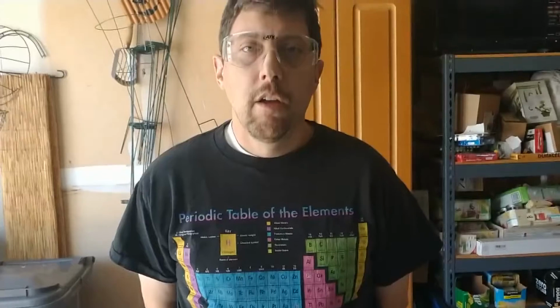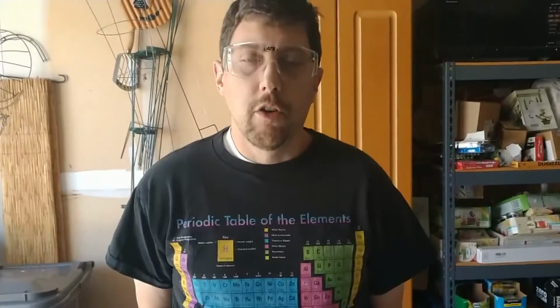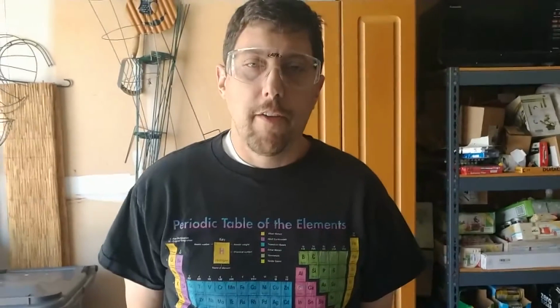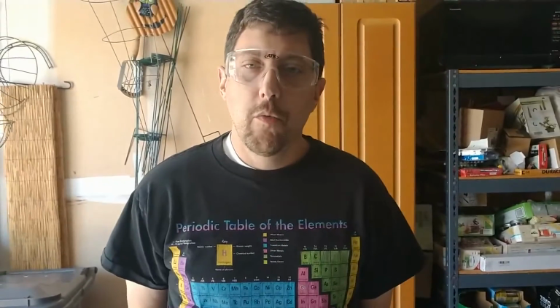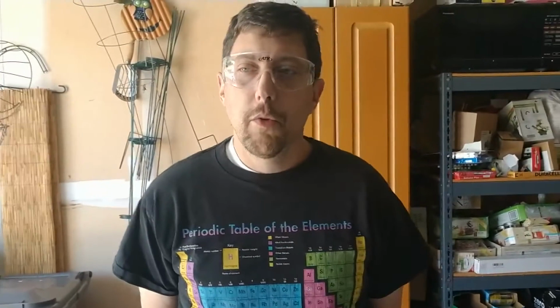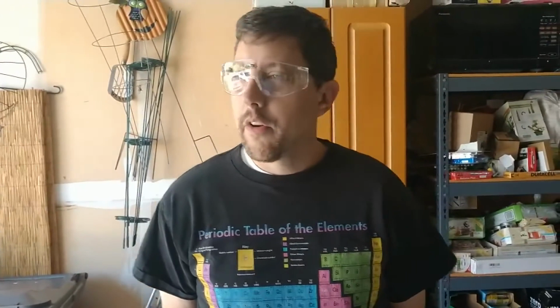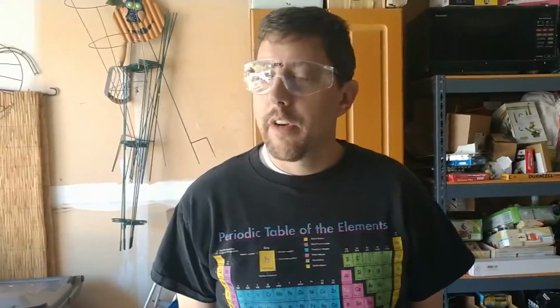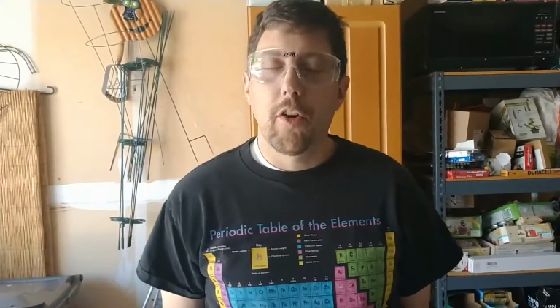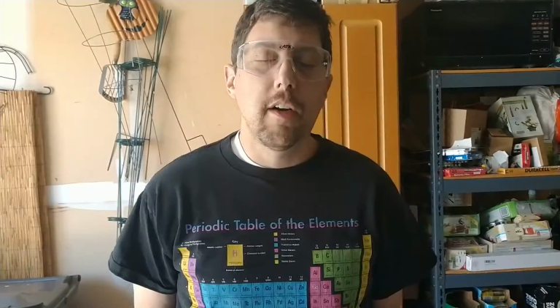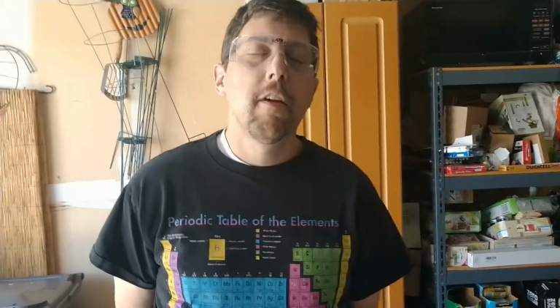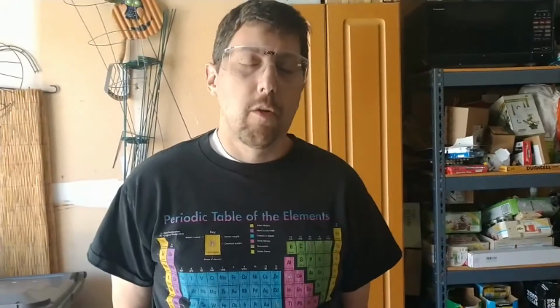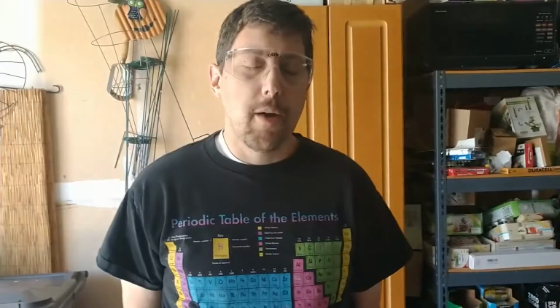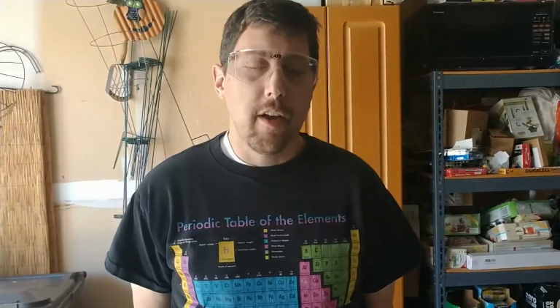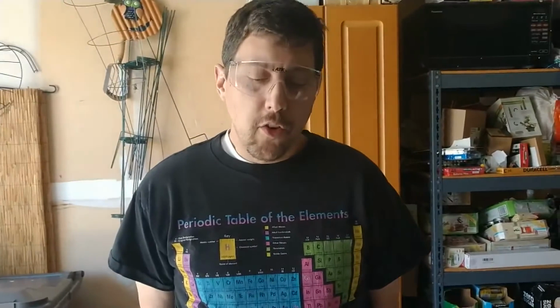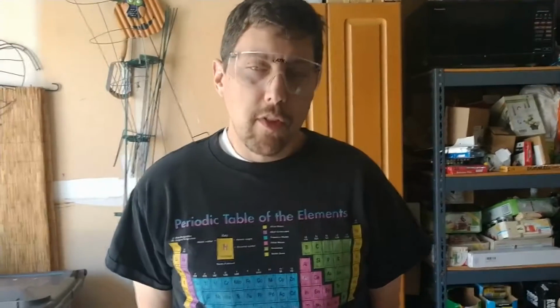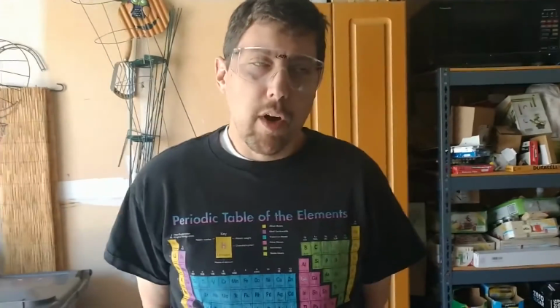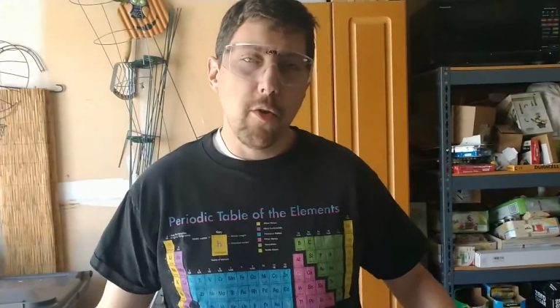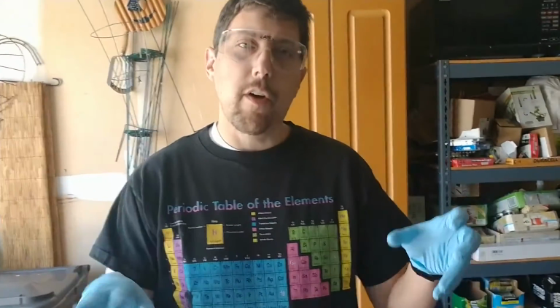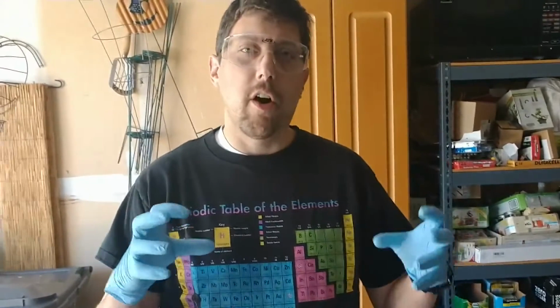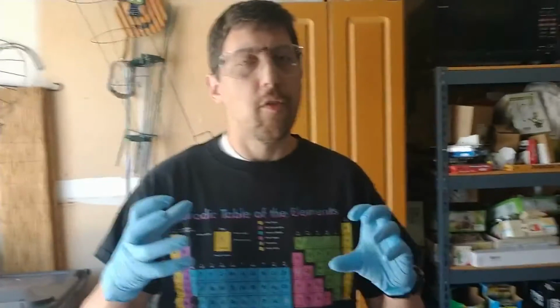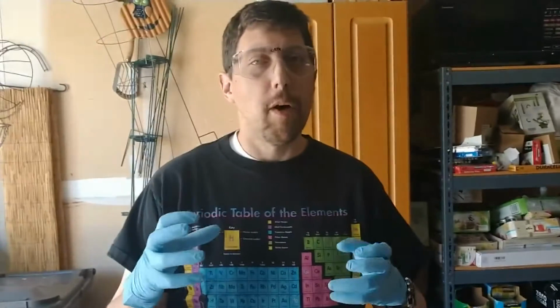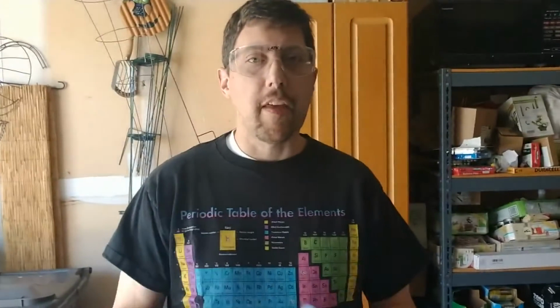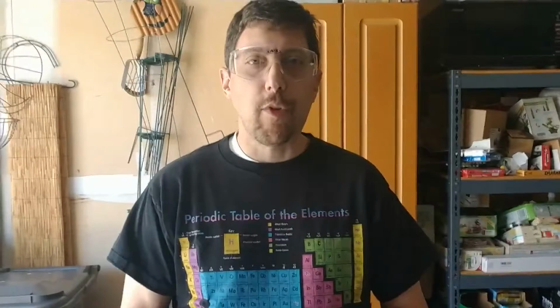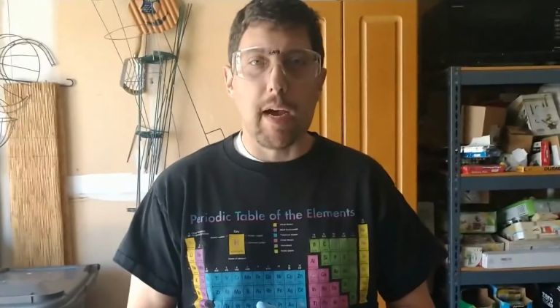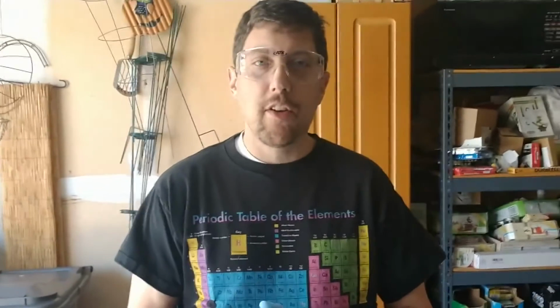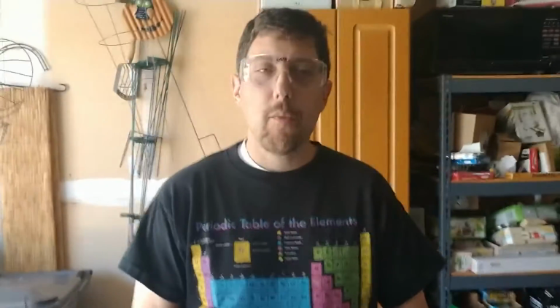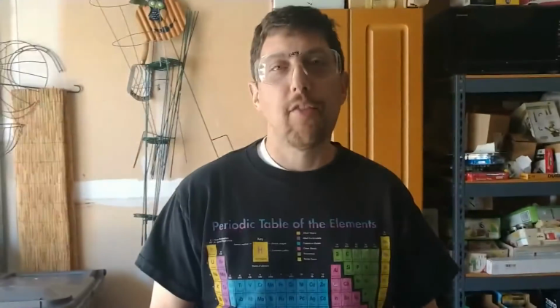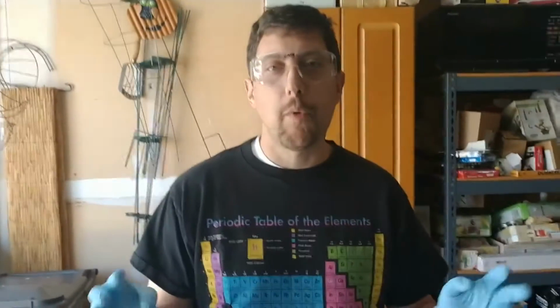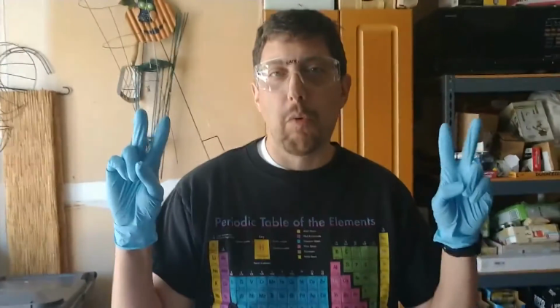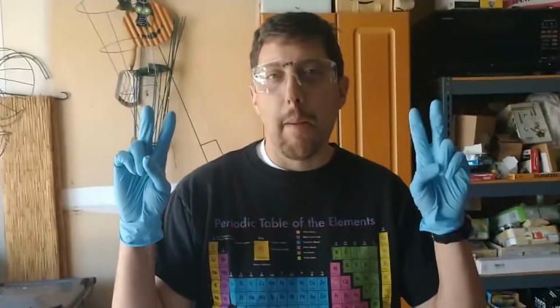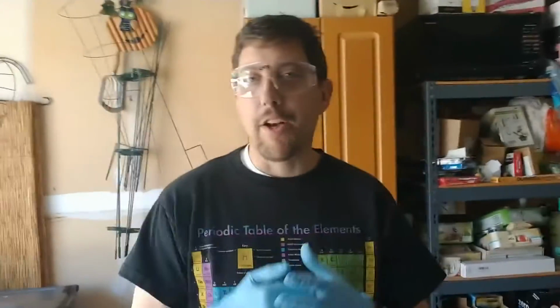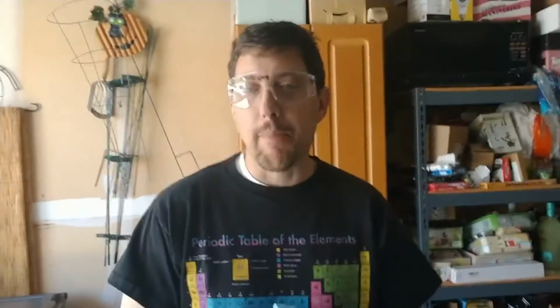Good afternoon. Welcome to another installment of Garage Chemistry. We're continuing with our experiments on the chemistry of spies, and today we have some quote-unquote magic paper.